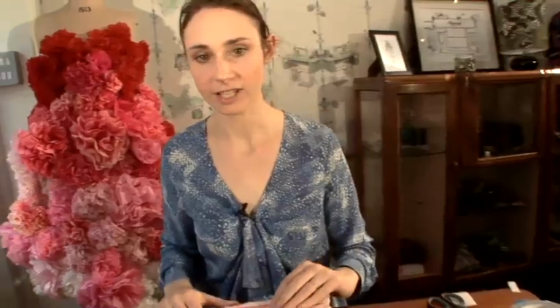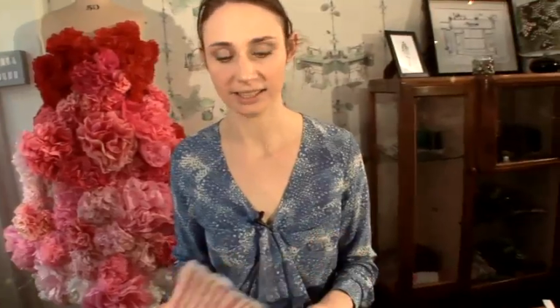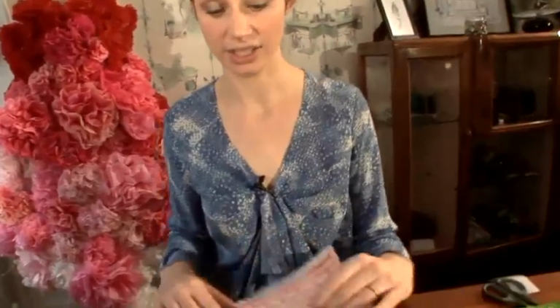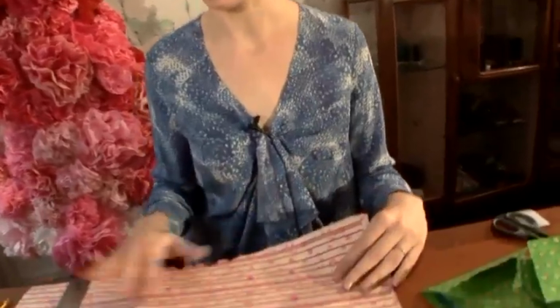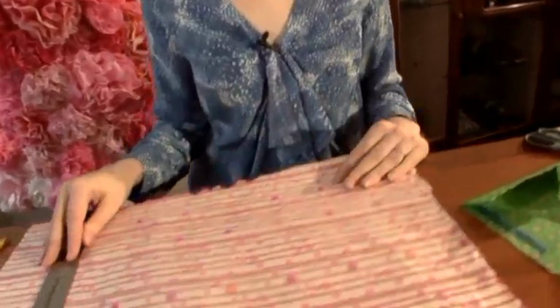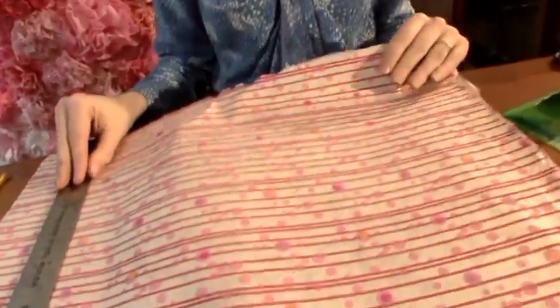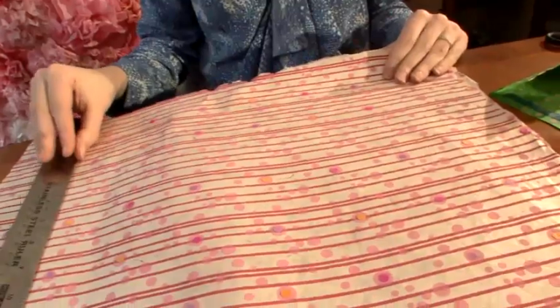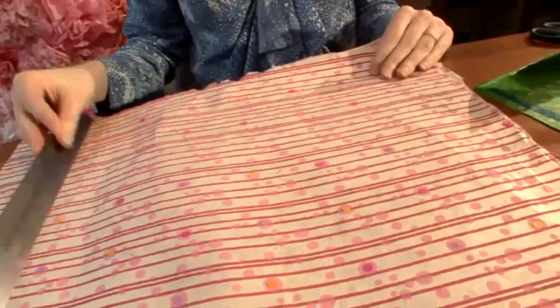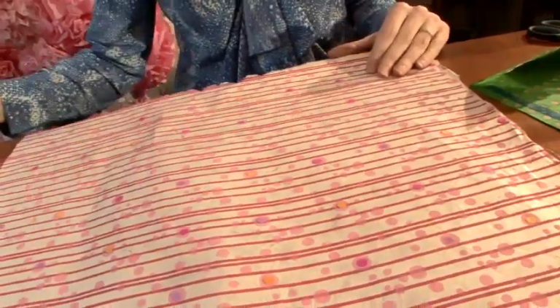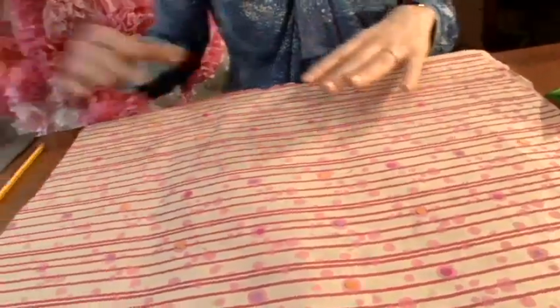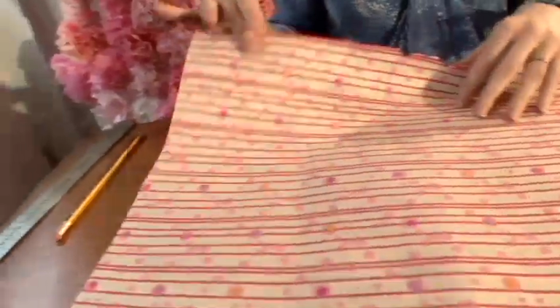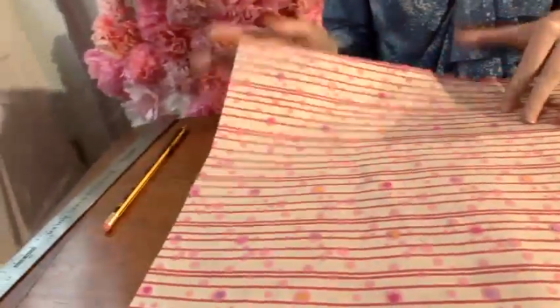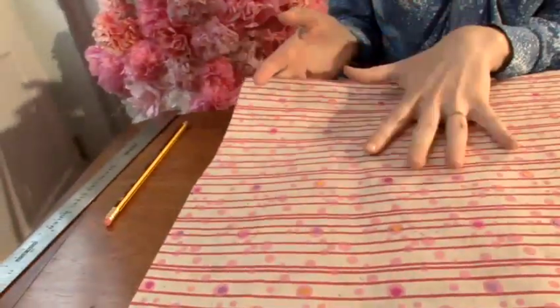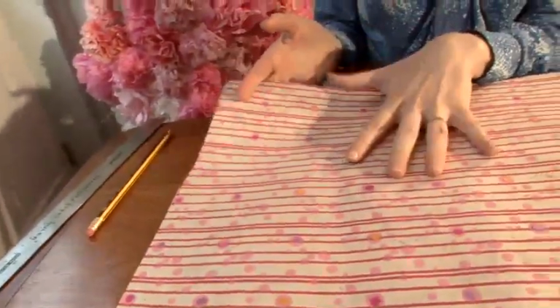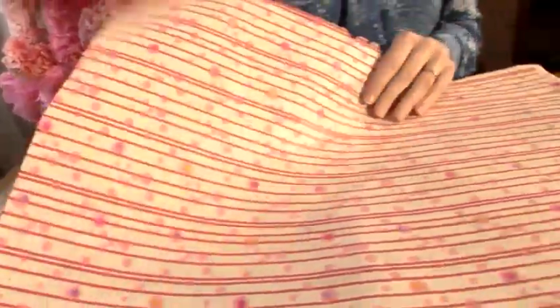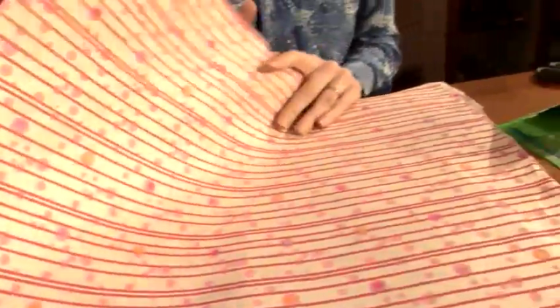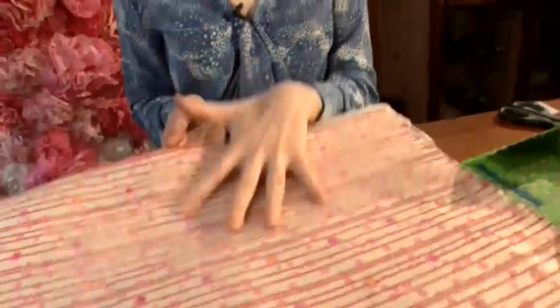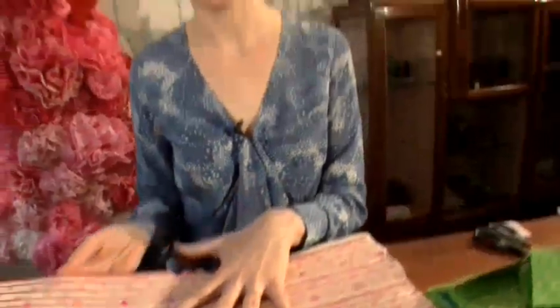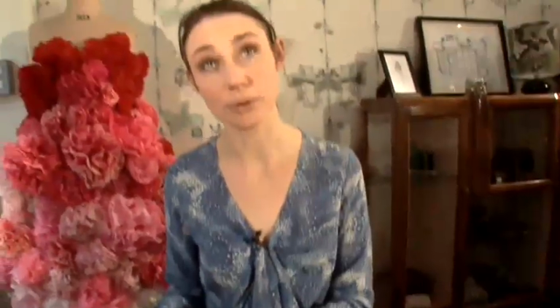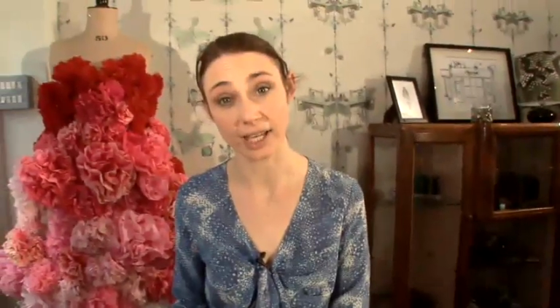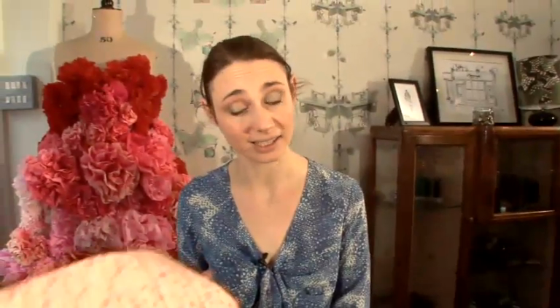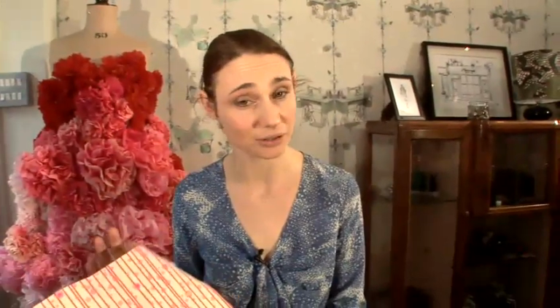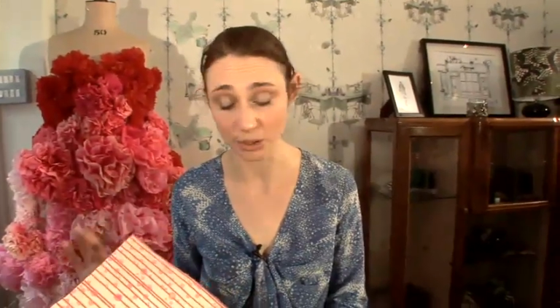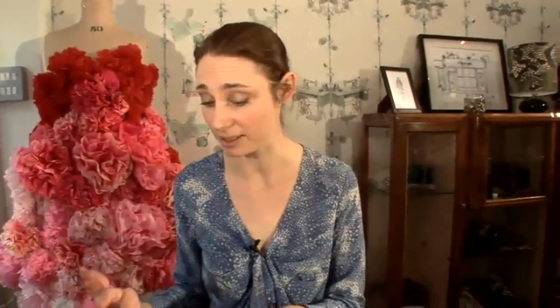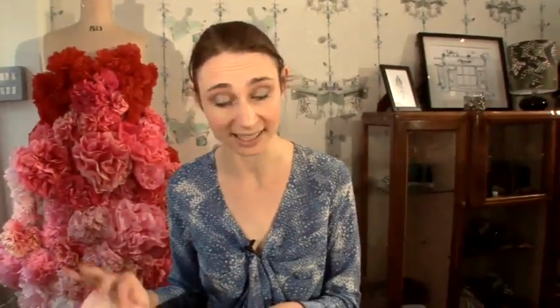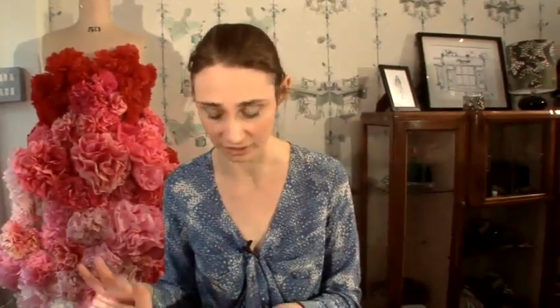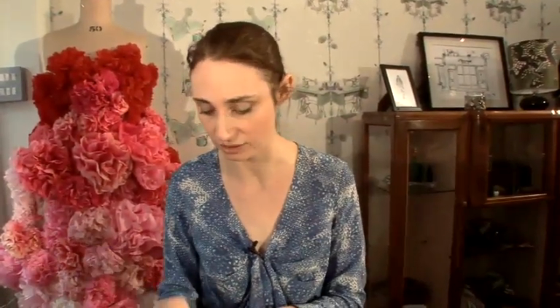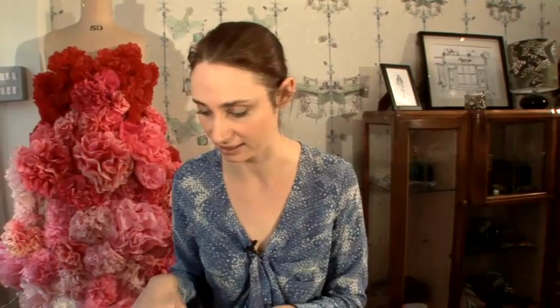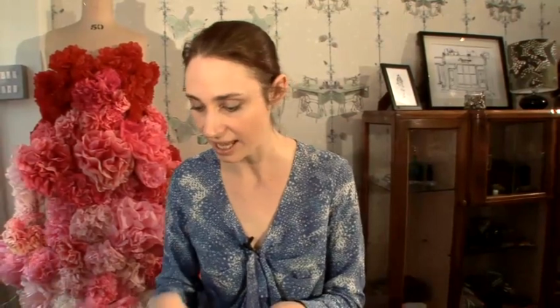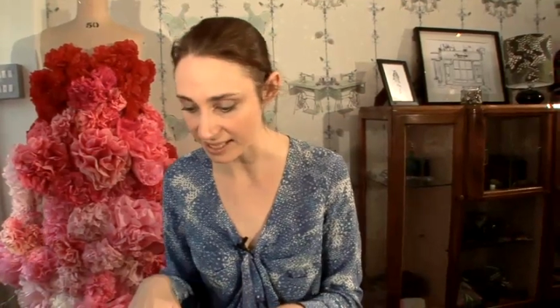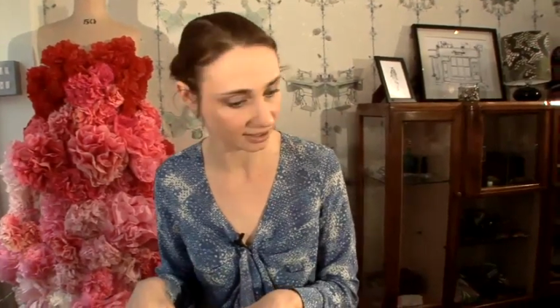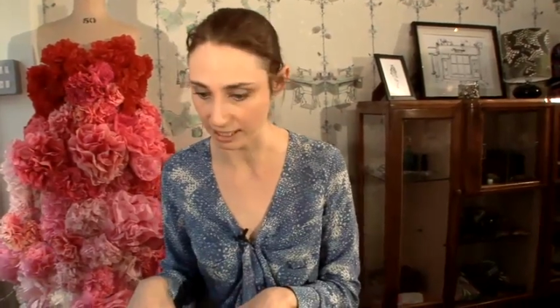First thing you need is some paper. Now if you're going to go to the trouble of making an envelope, then the most important thing is to make sure your paper is quite special. So this is really nice handmade tactile paper.